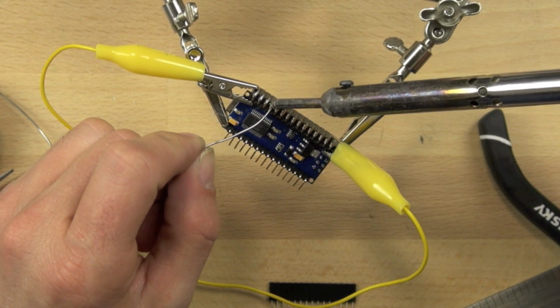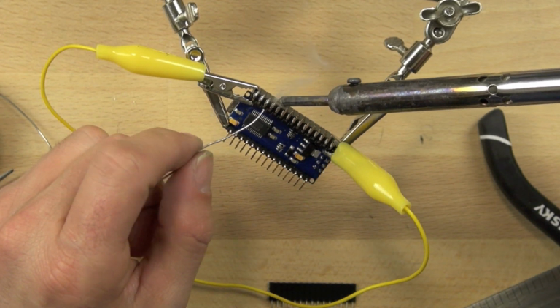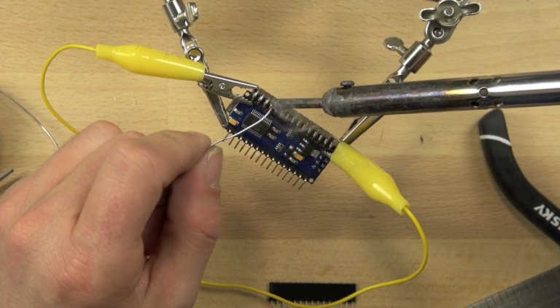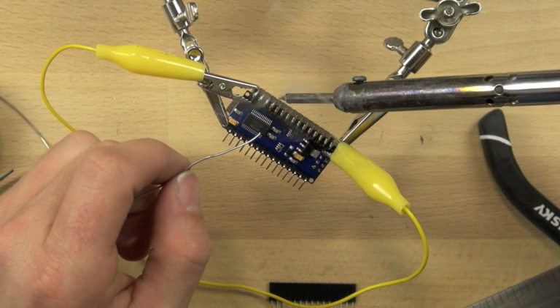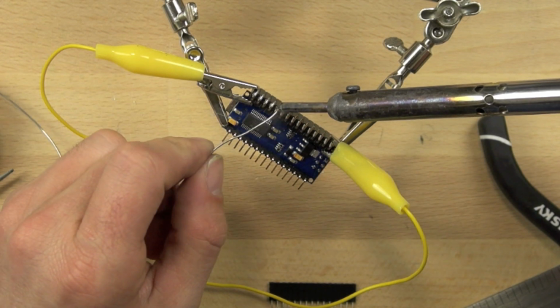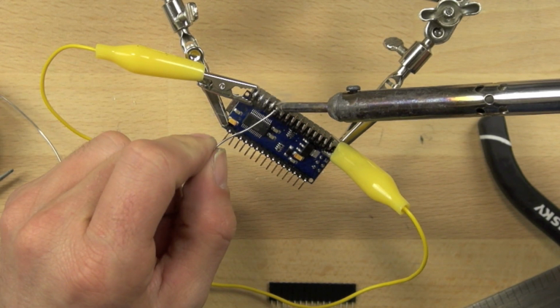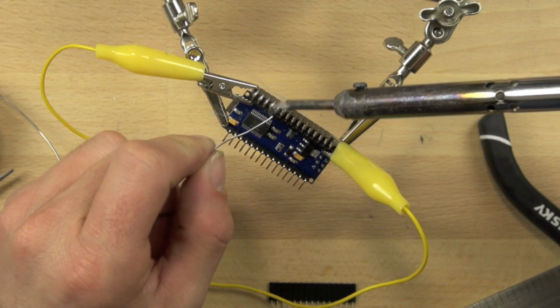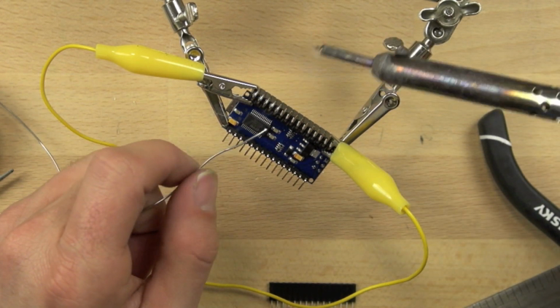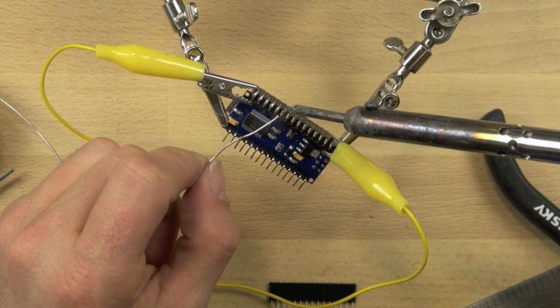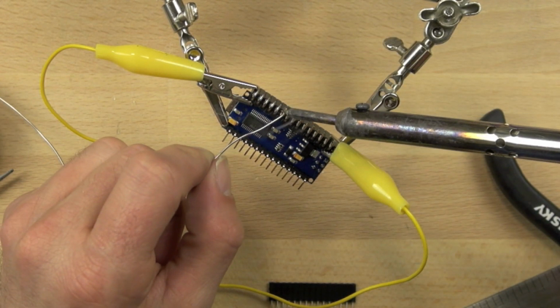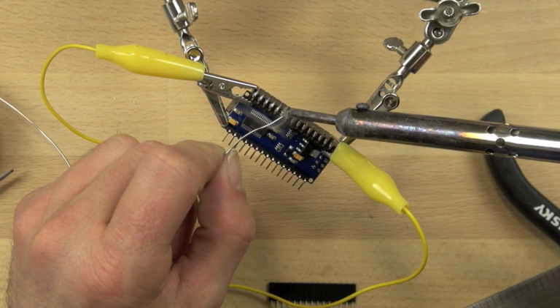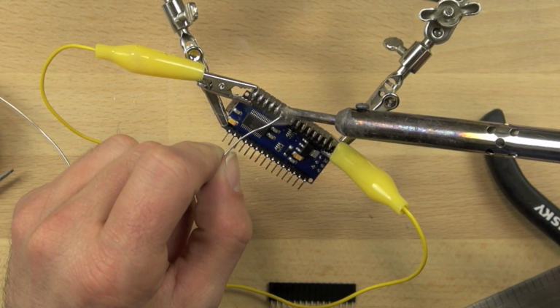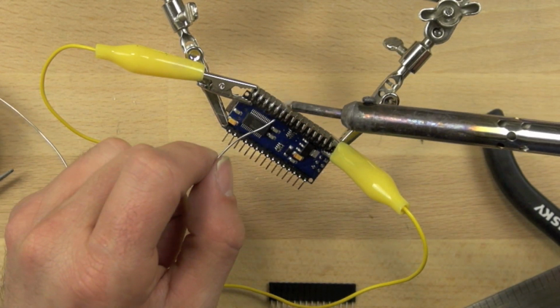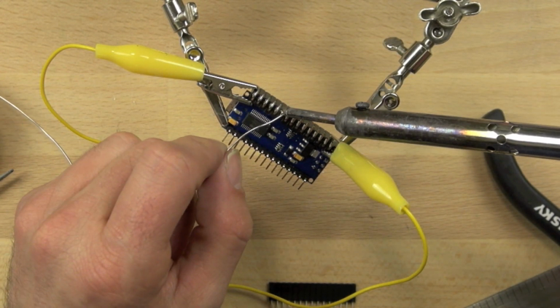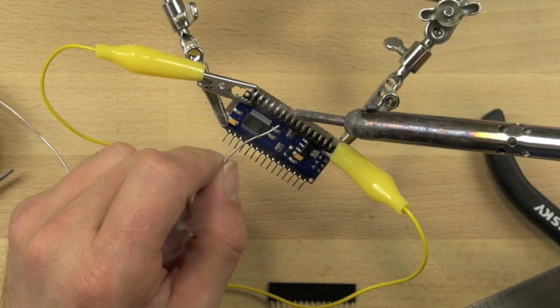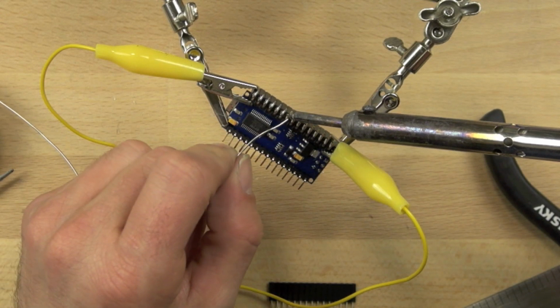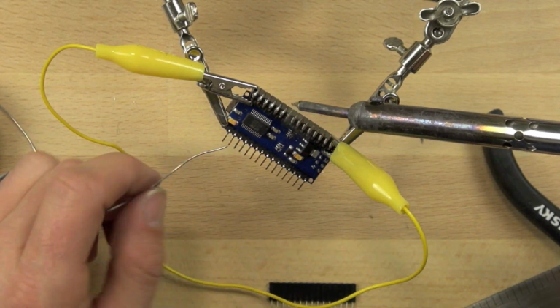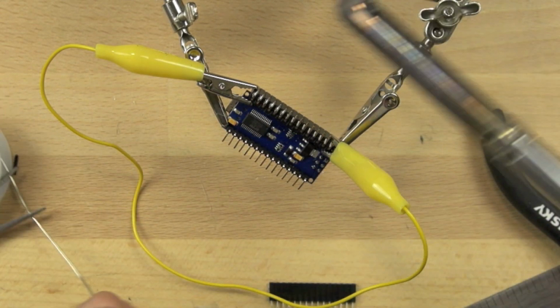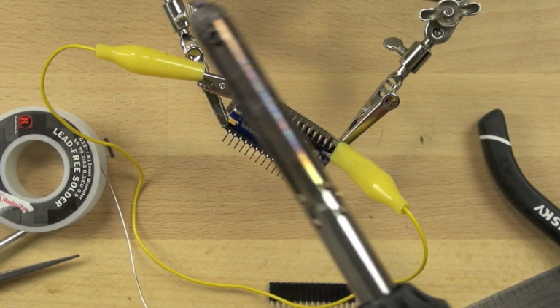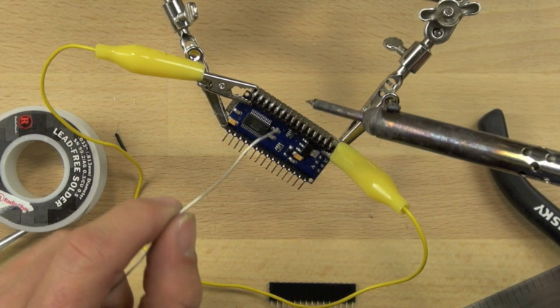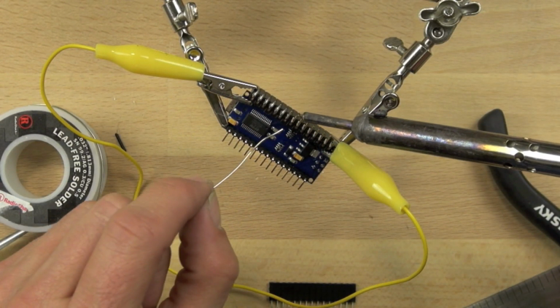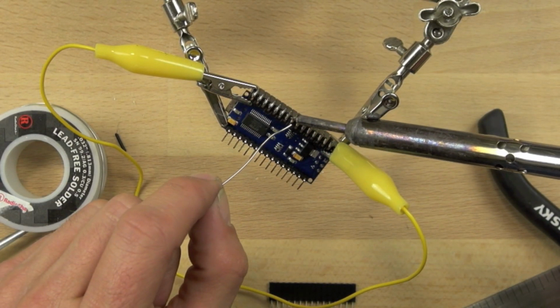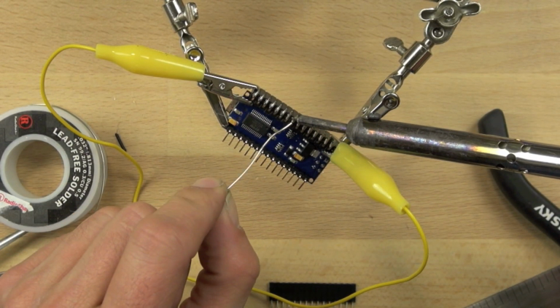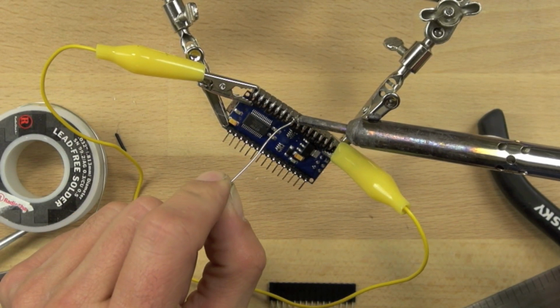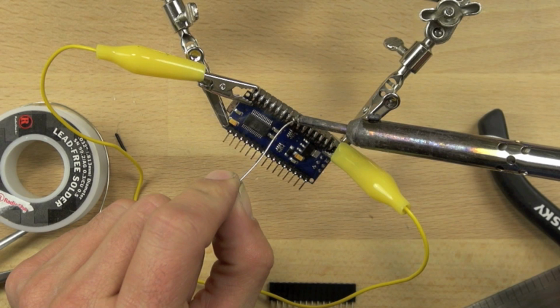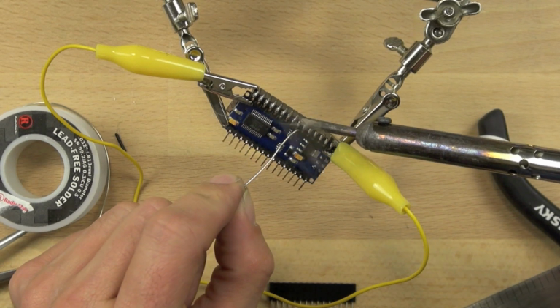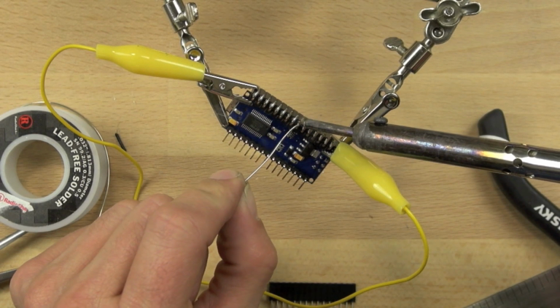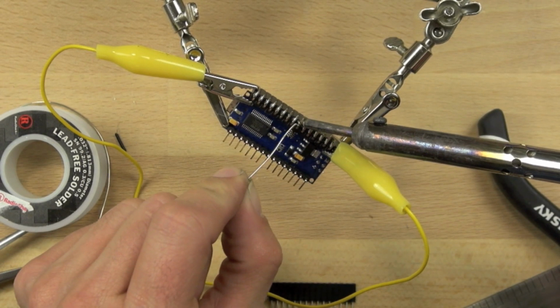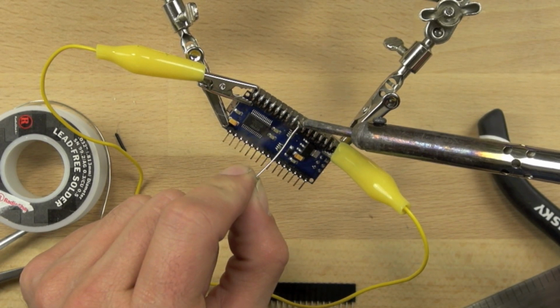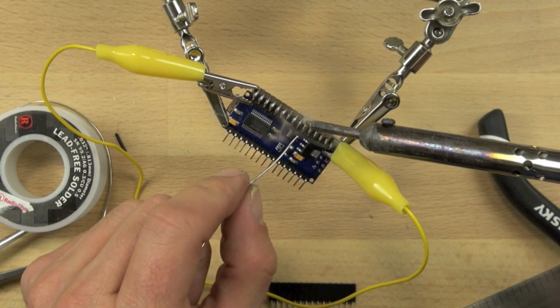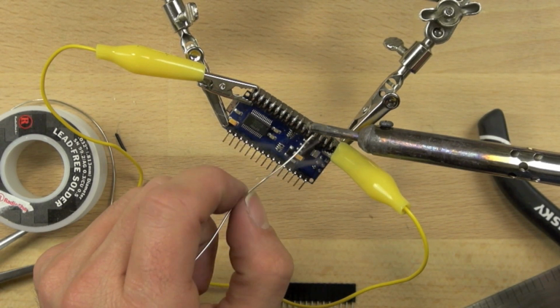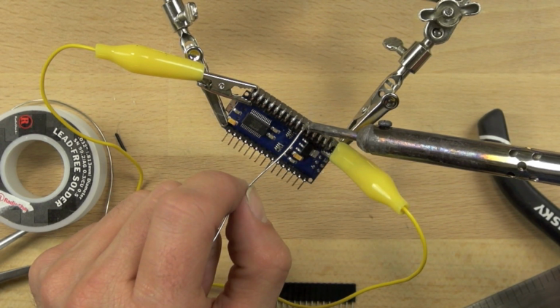You don't want to put too much solder, because if you bridge across two different connections it'll cause problems — the chip won't work the way it's supposed to. So you want to put just enough solder to connect the two, but not a whole lot more.